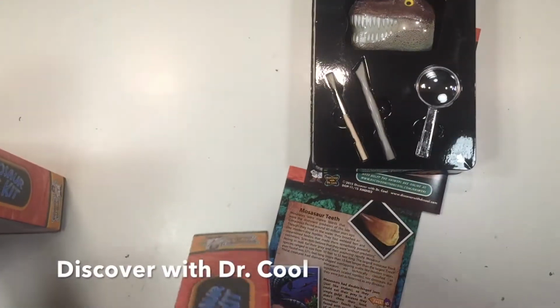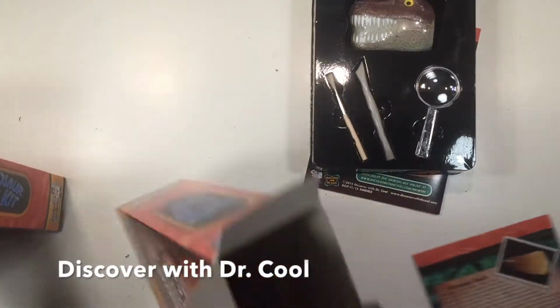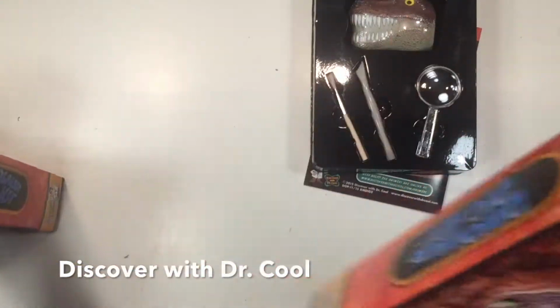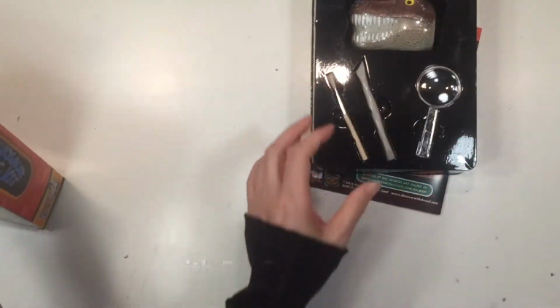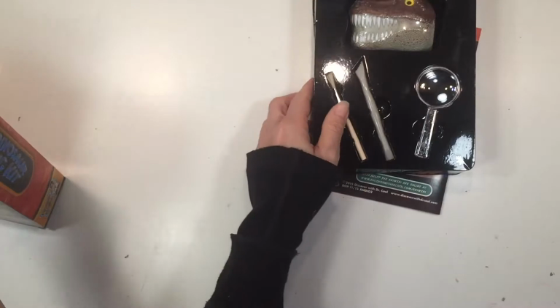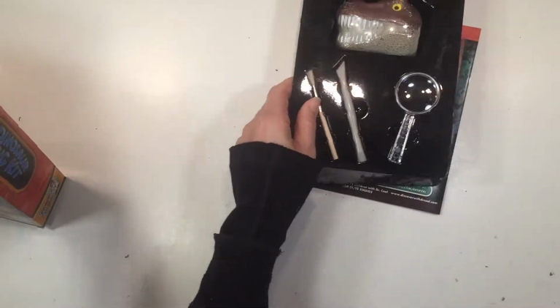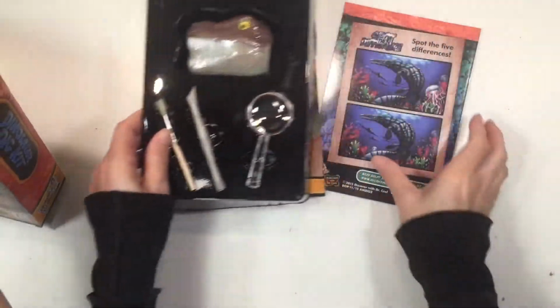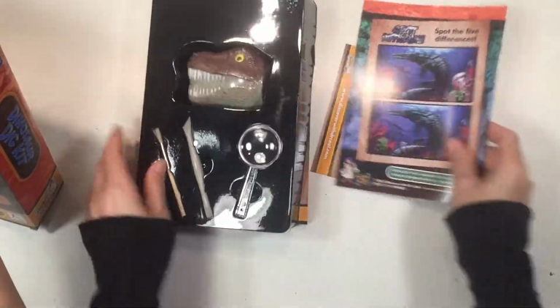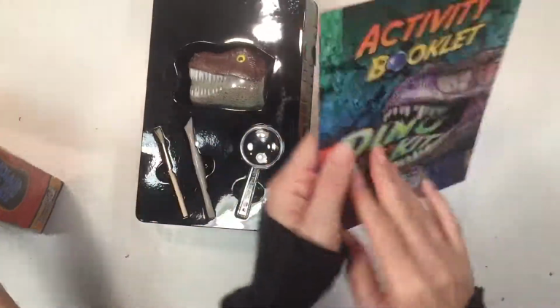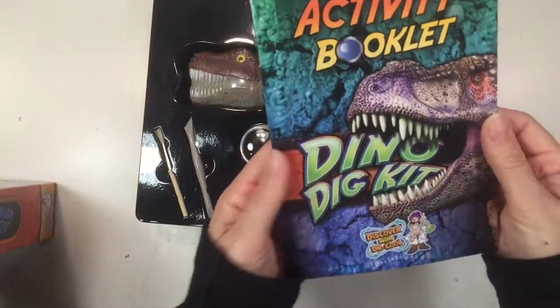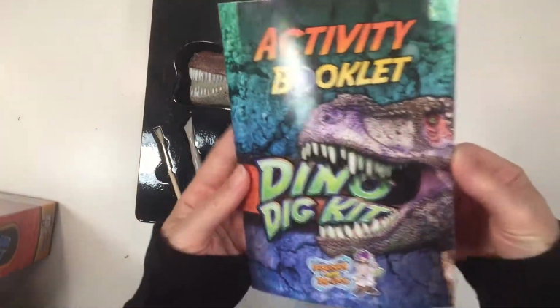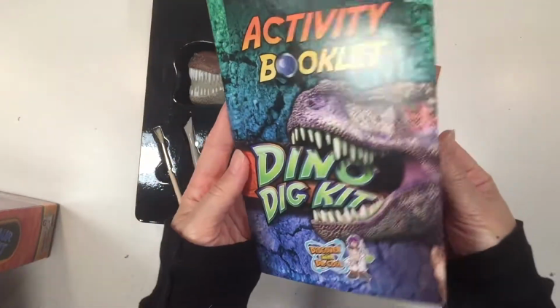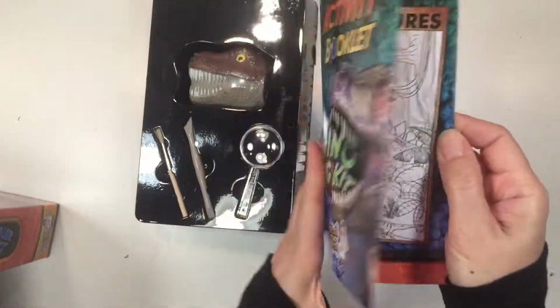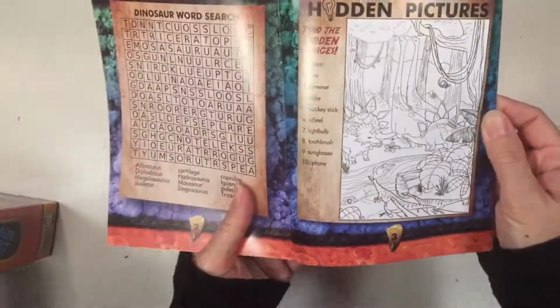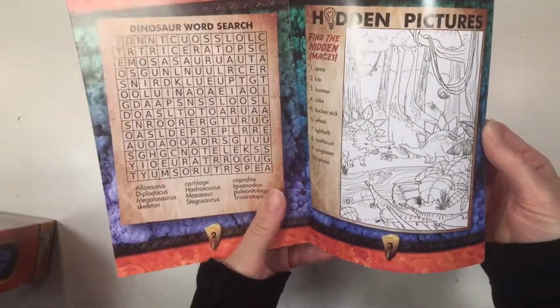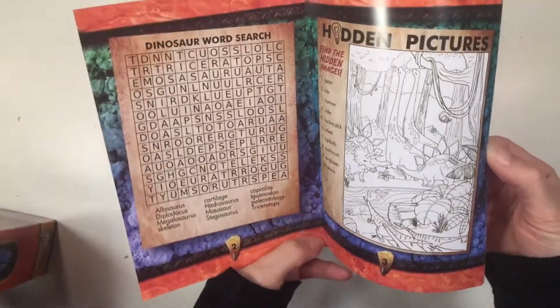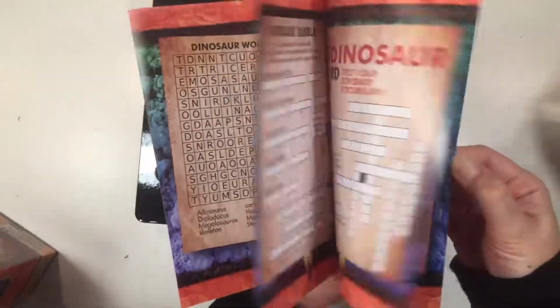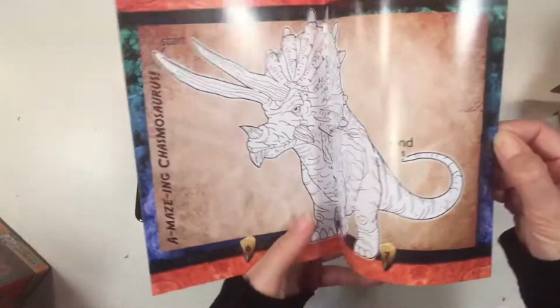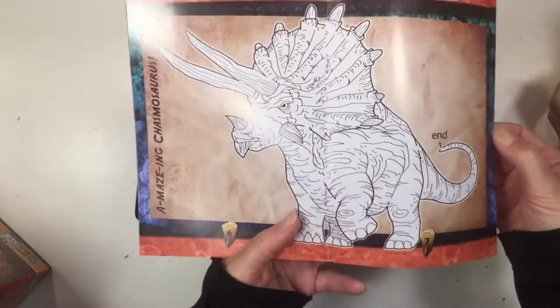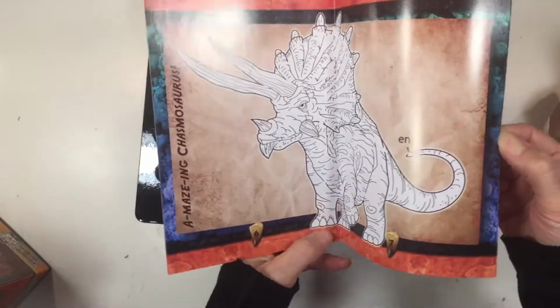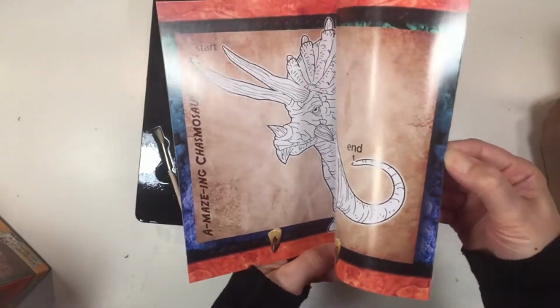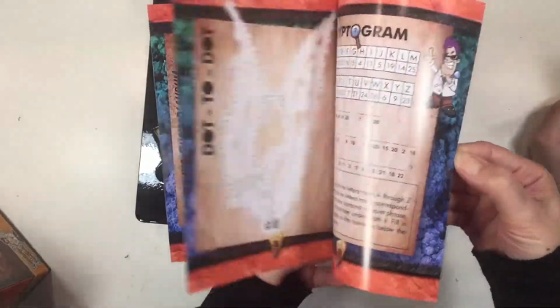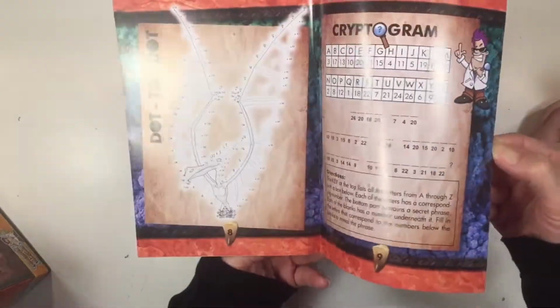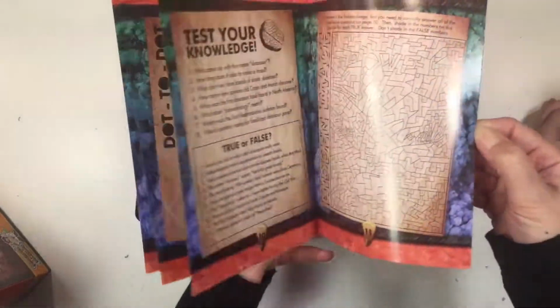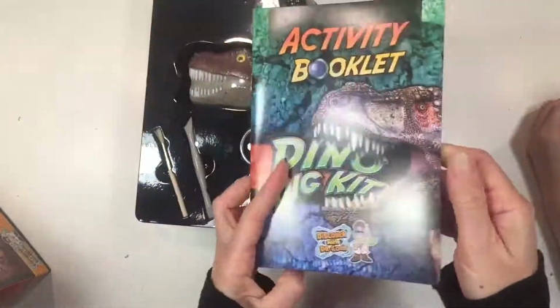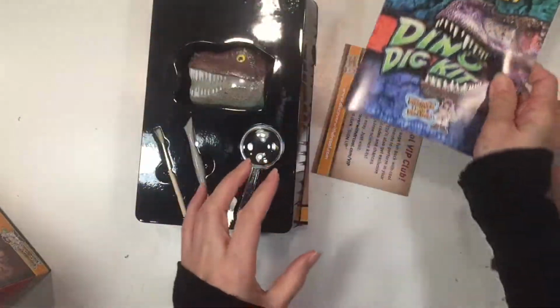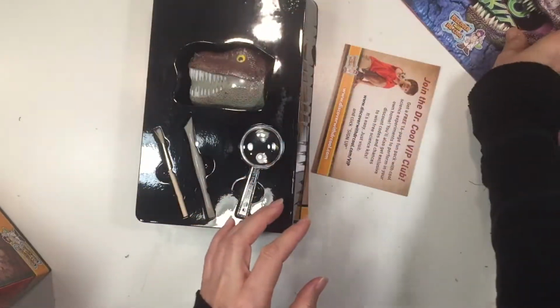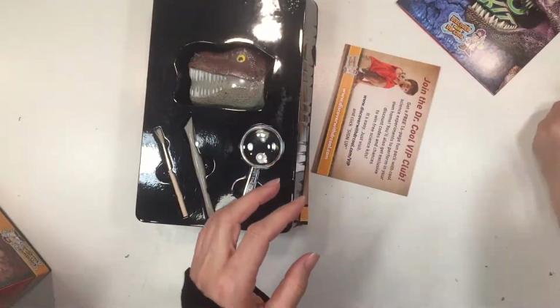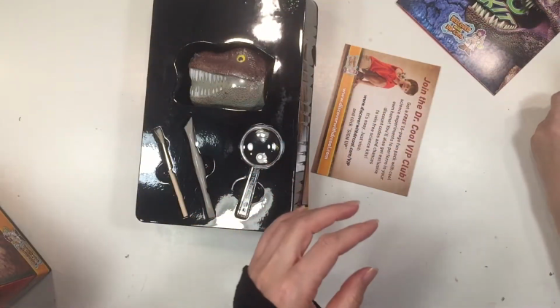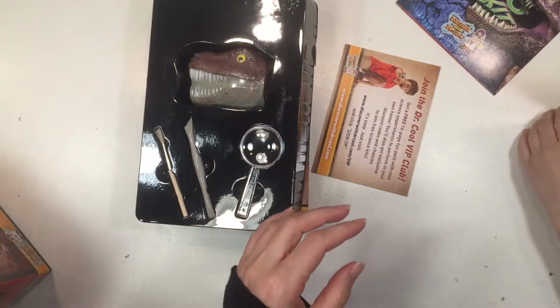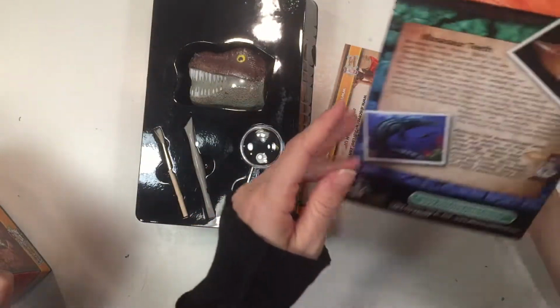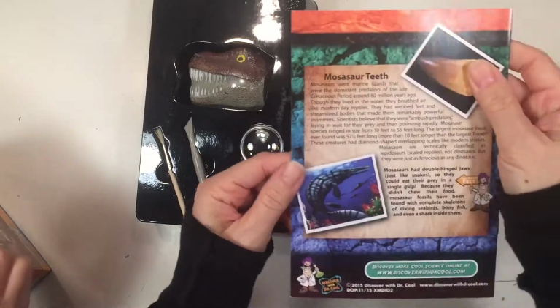This is a dinosaur dig kit and it was fantastic. It comes with an activity booklet and also an activity guide, and it comes with a lot of information about the dinosaur bones that you are going to be excavating.